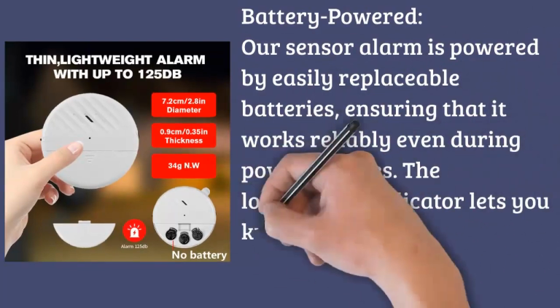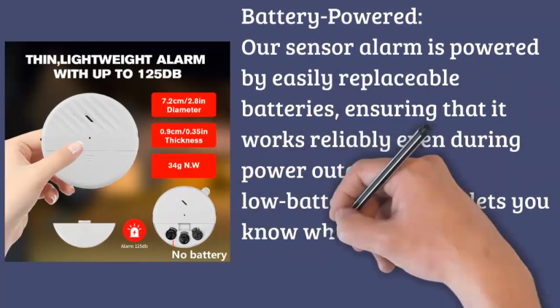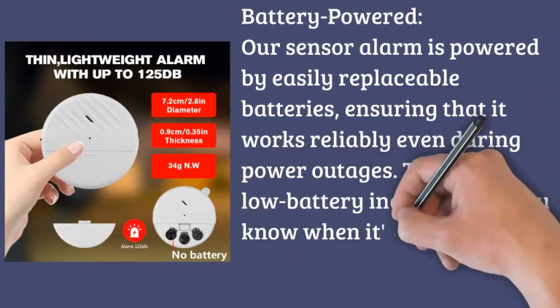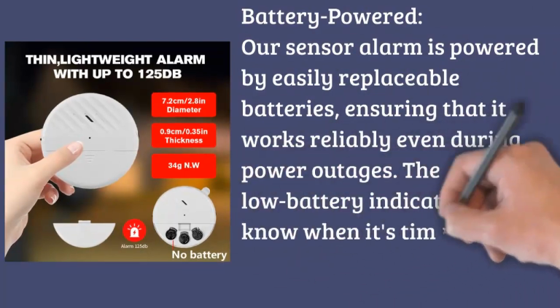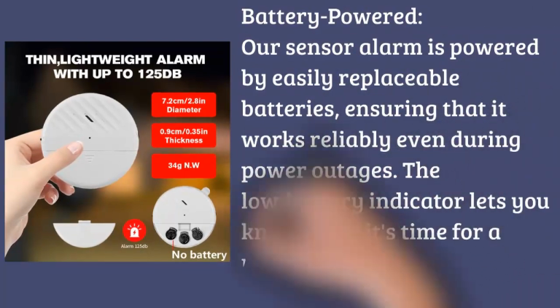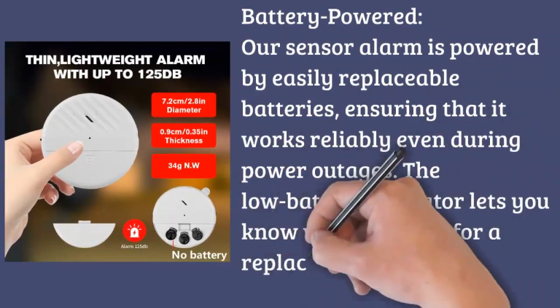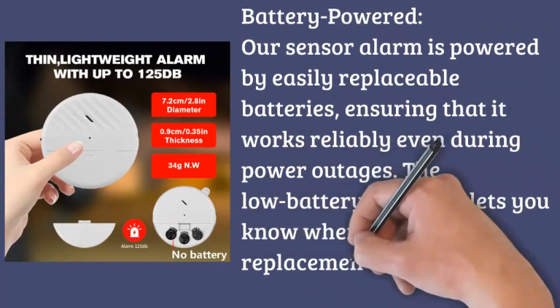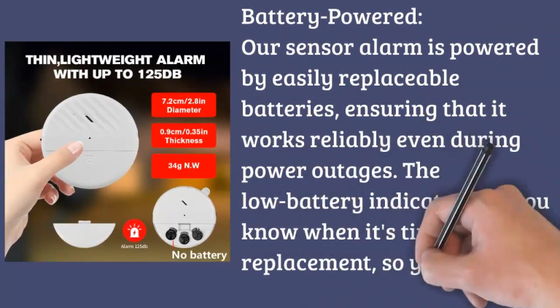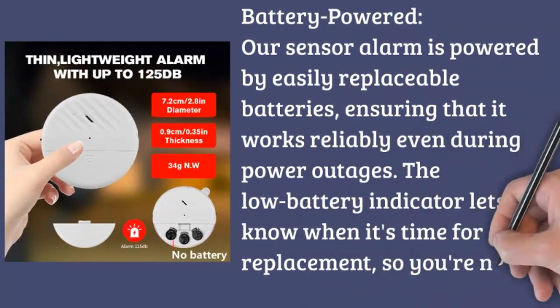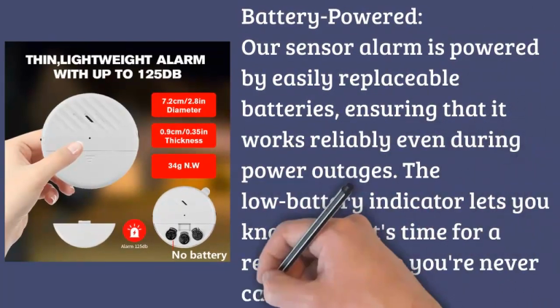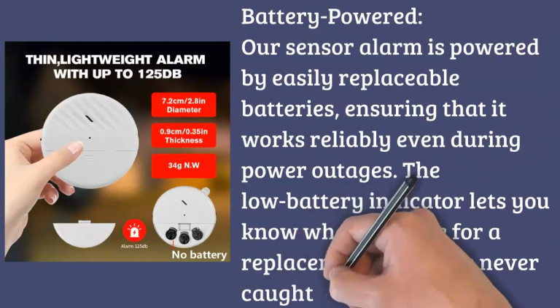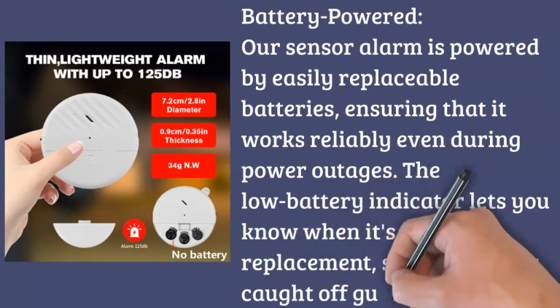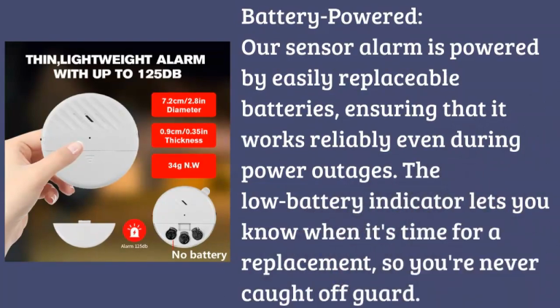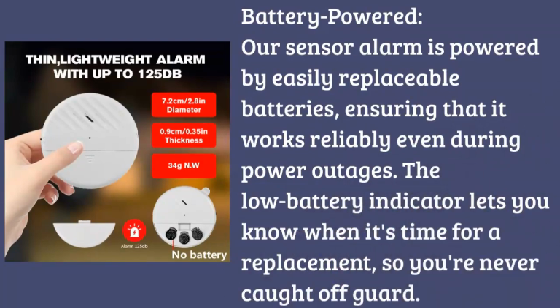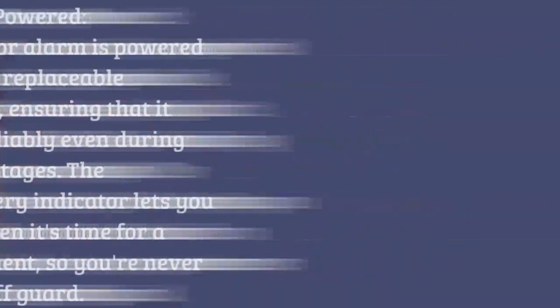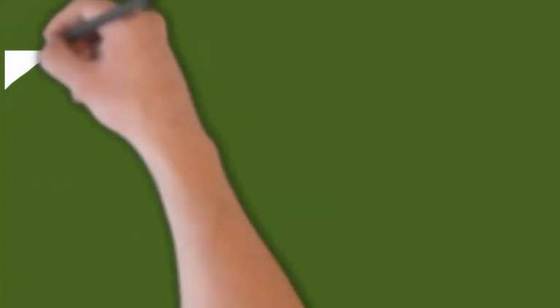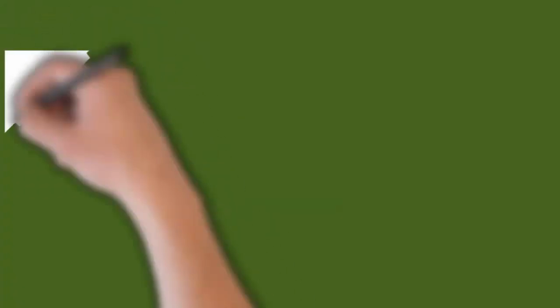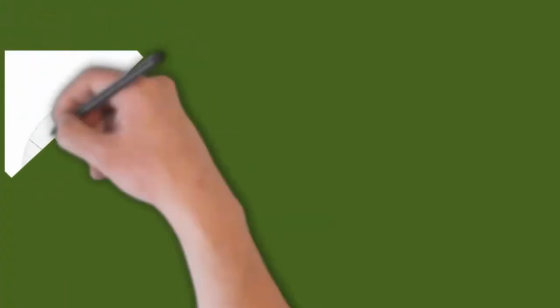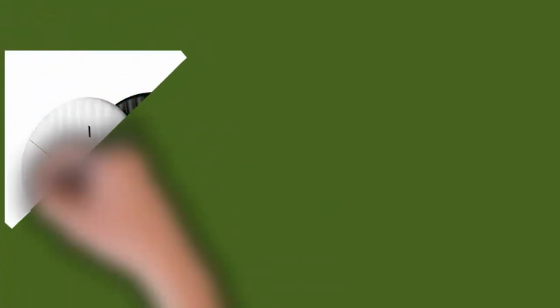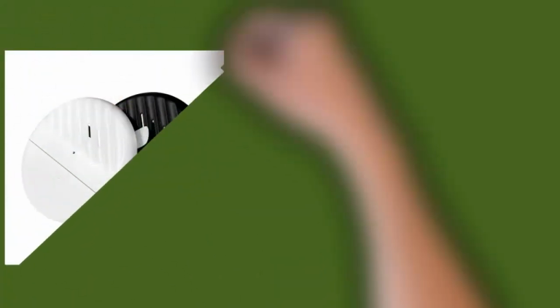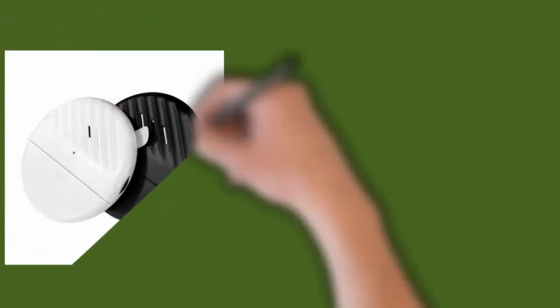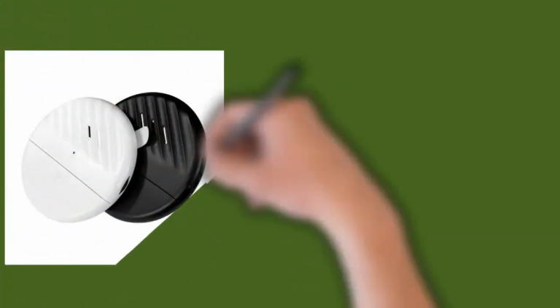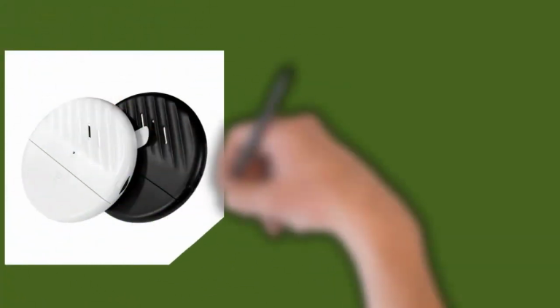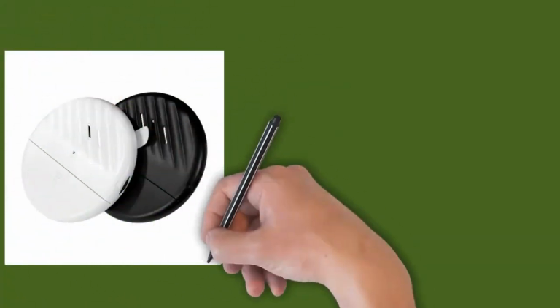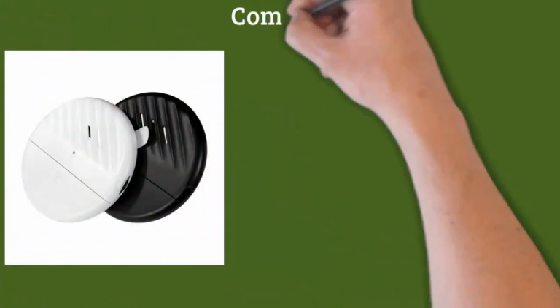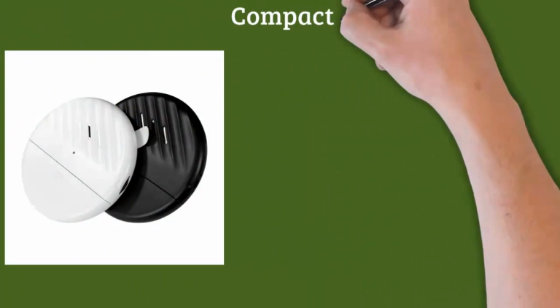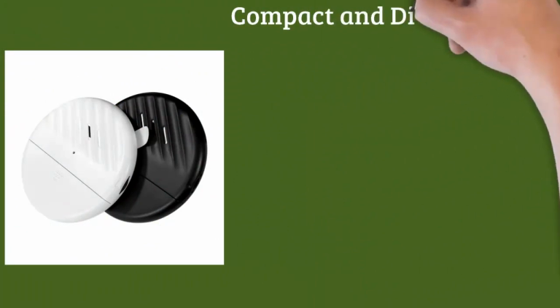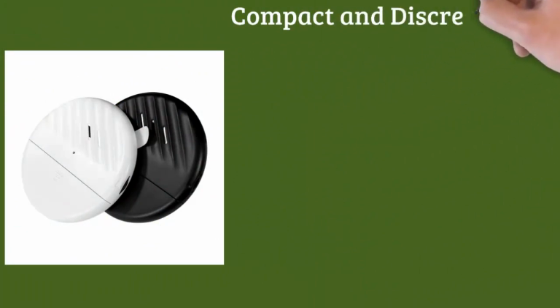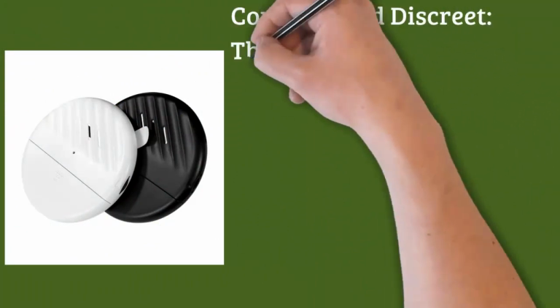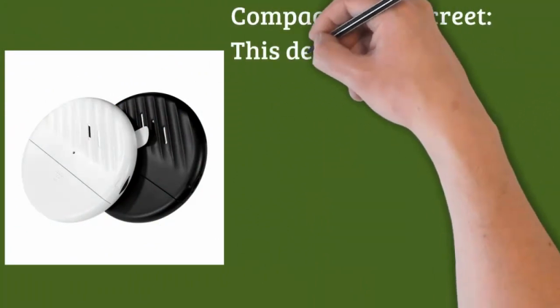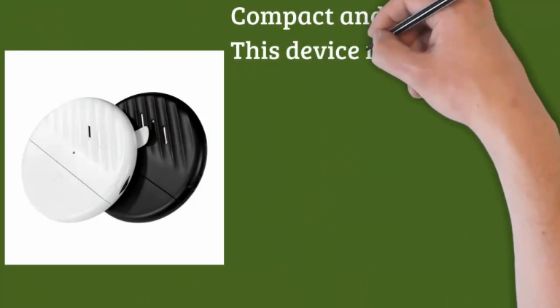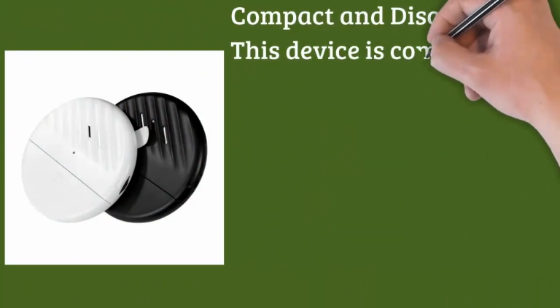Compact and discreet. This device is compact and discreet, blending seamlessly into your interior decor. It doesn't disrupt the aesthetics of your space while providing the essential security you need.